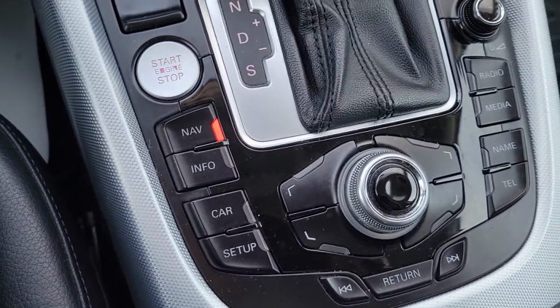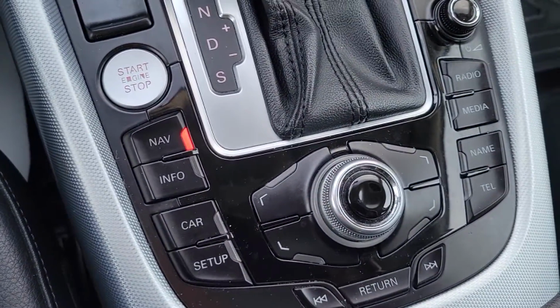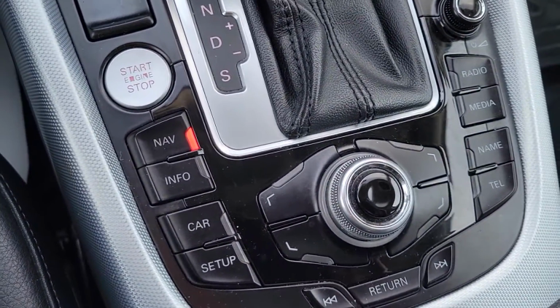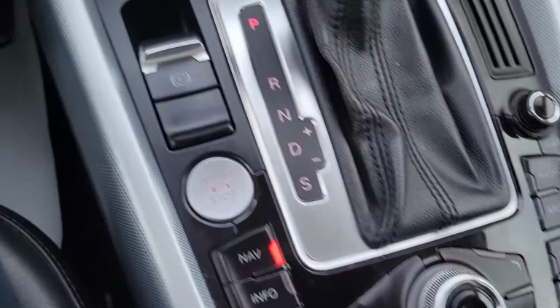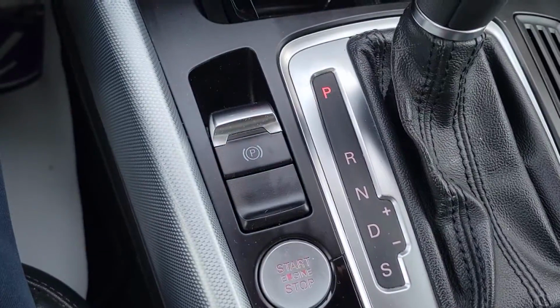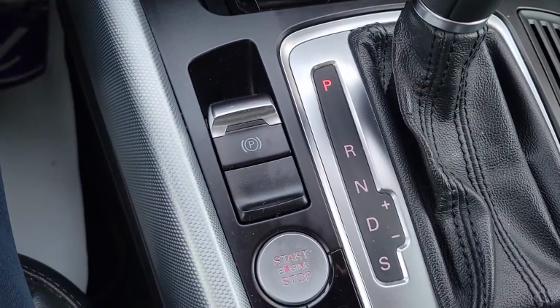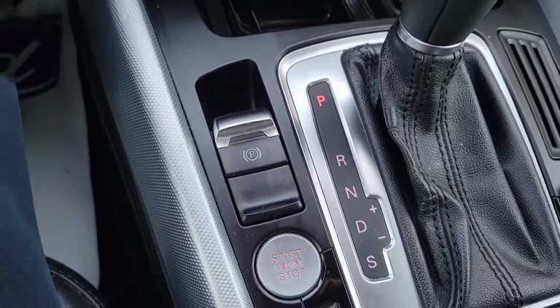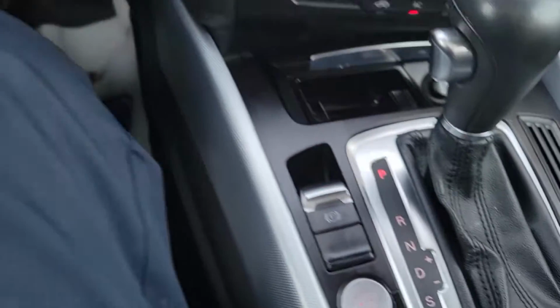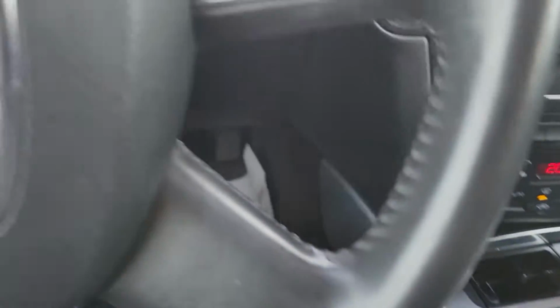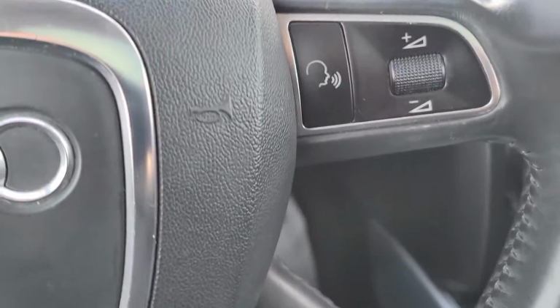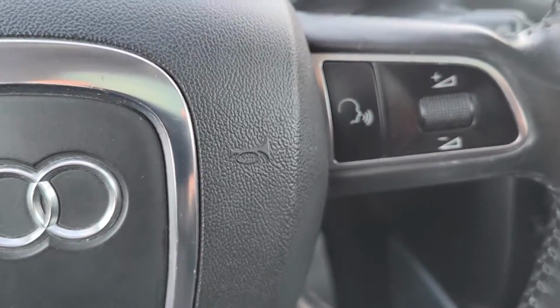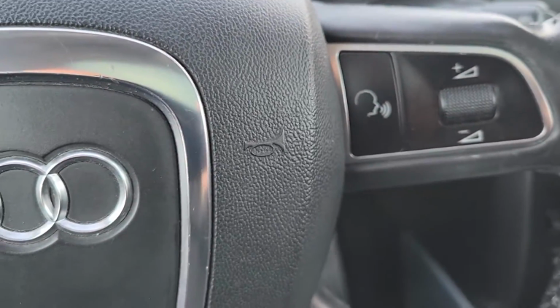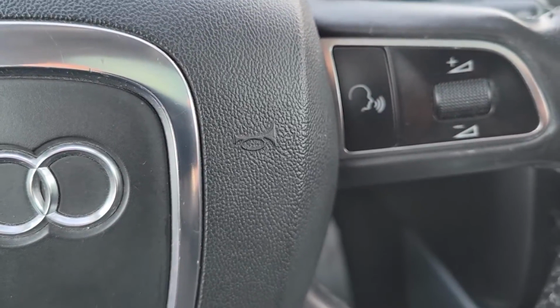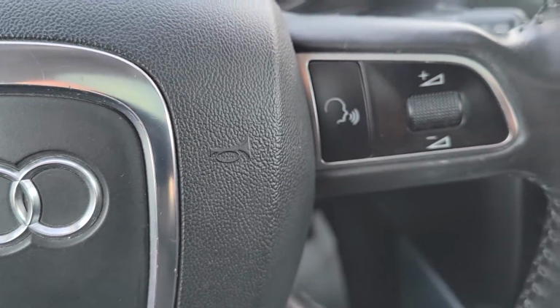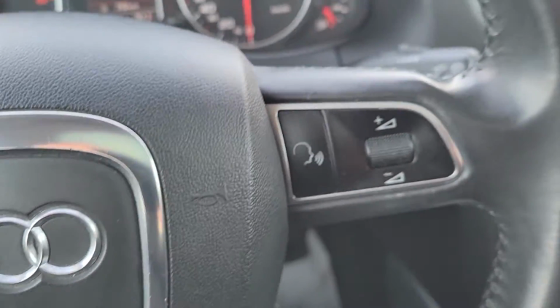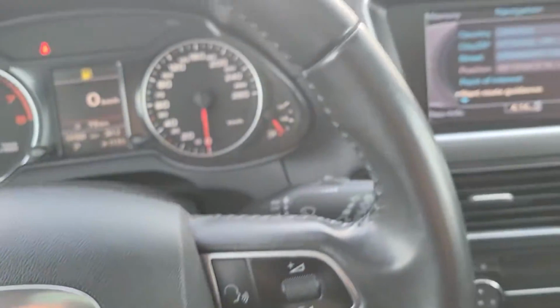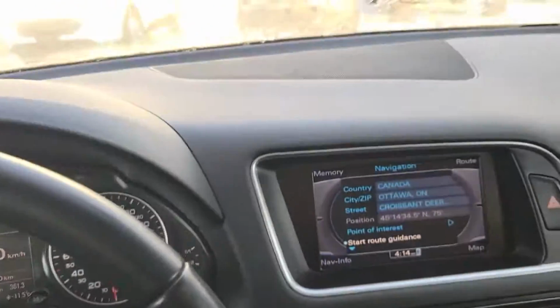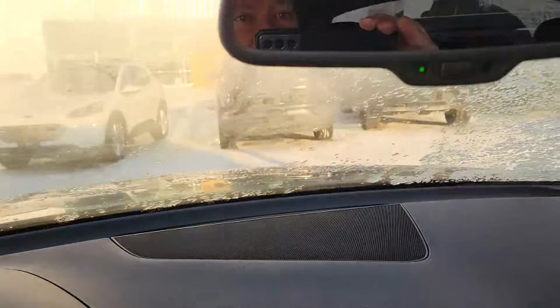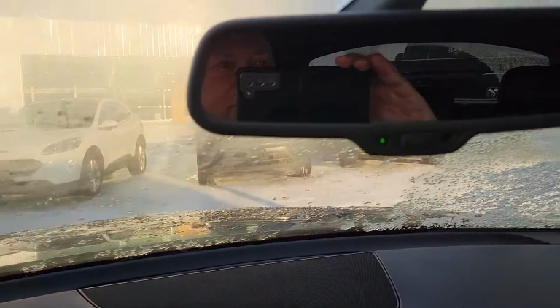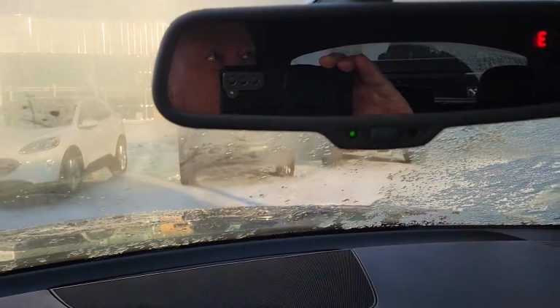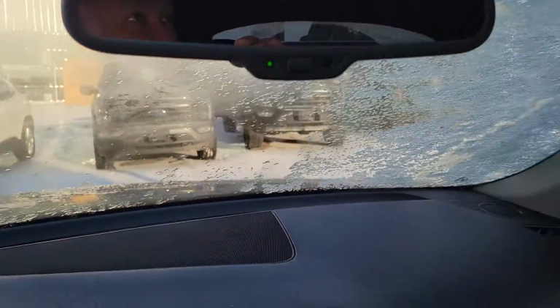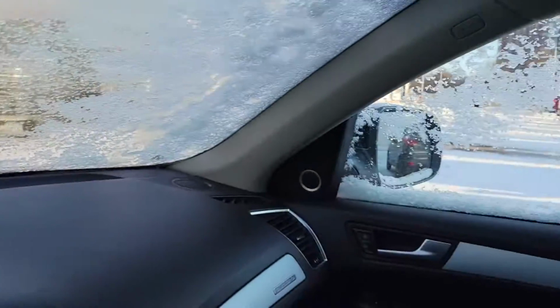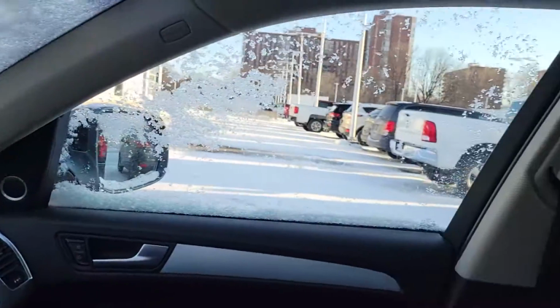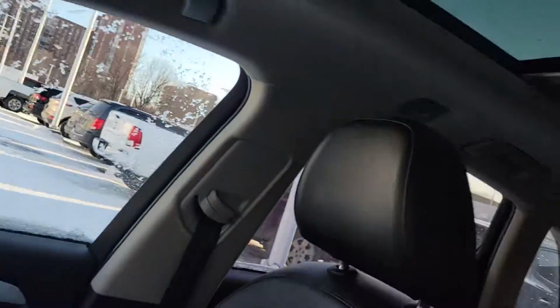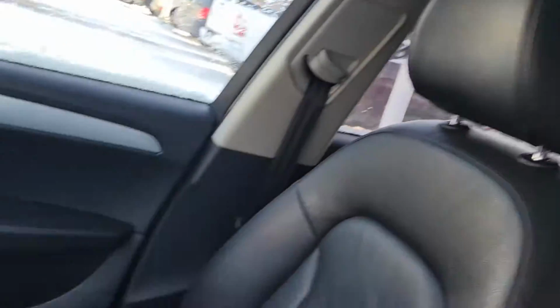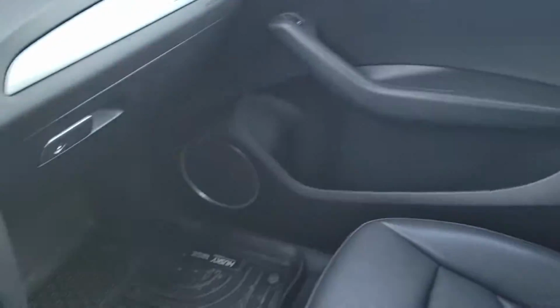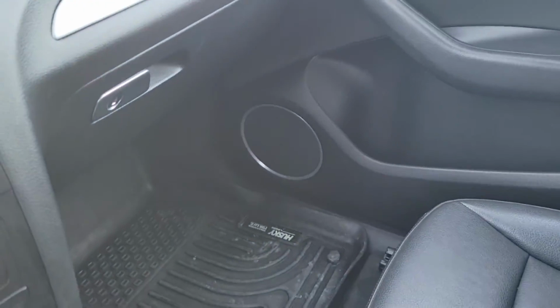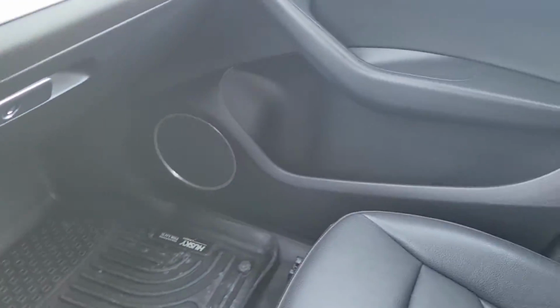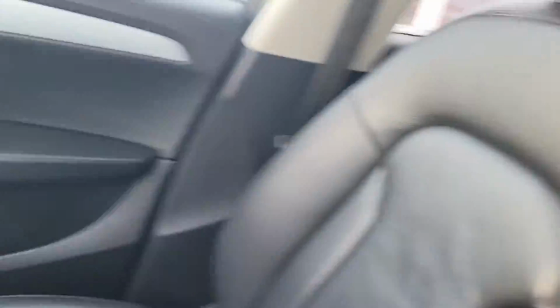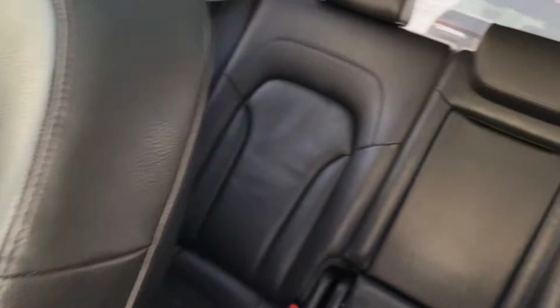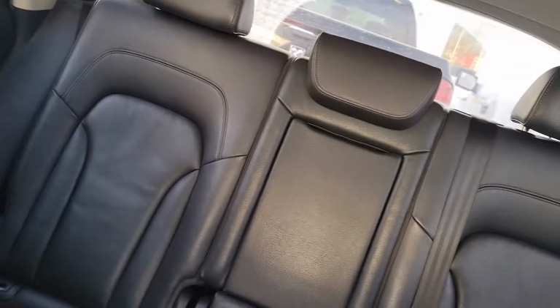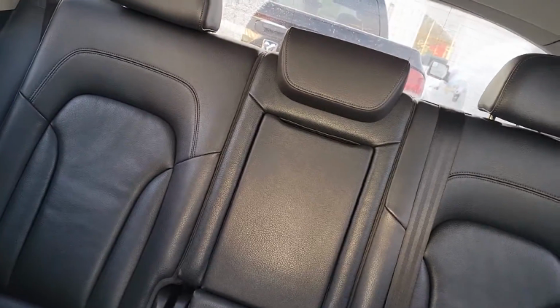Your car set up, parking brake right there, Bluetooth for your phone. There's your rear view mirror. You can see it's really nice and clean inside. It's got winter mats.